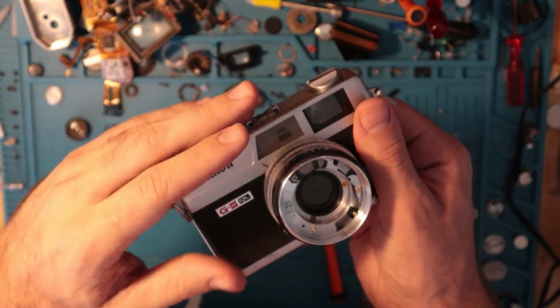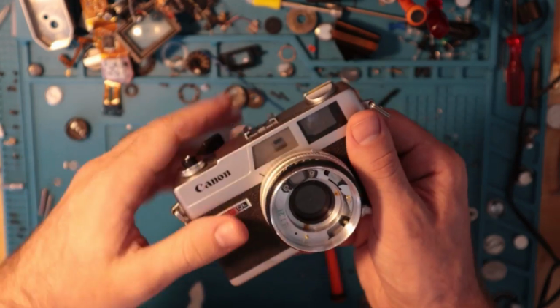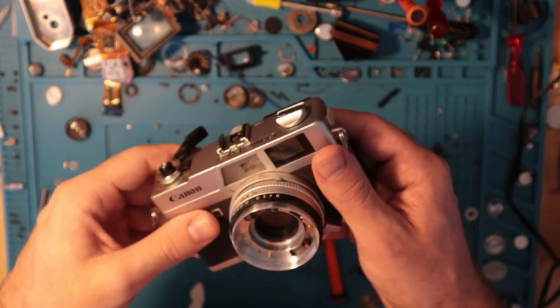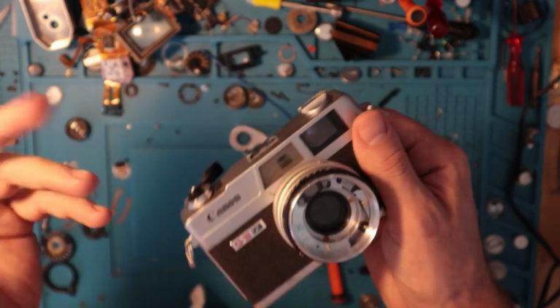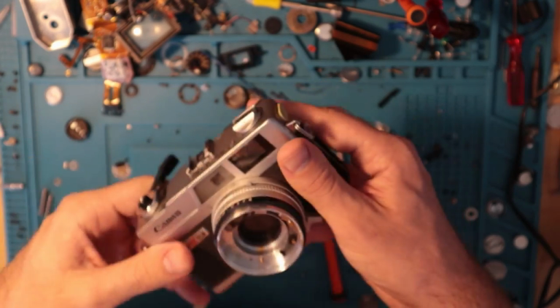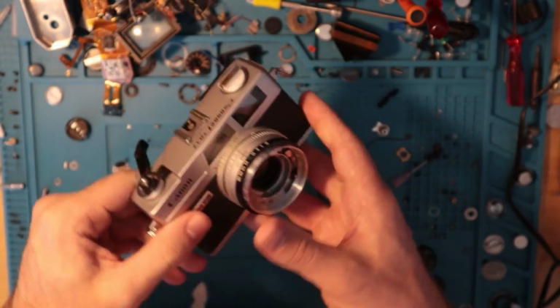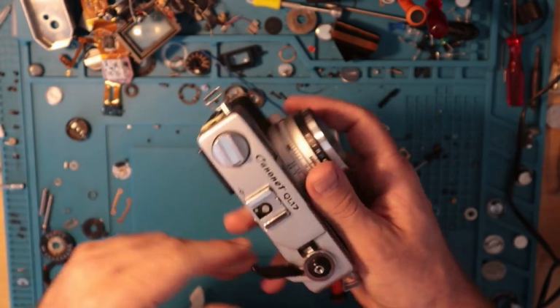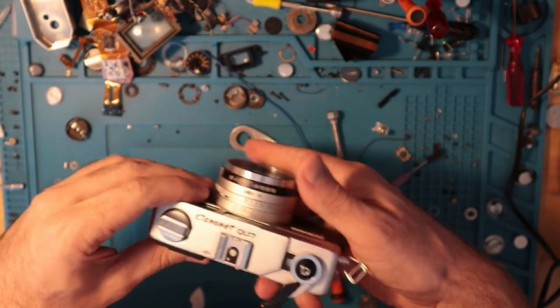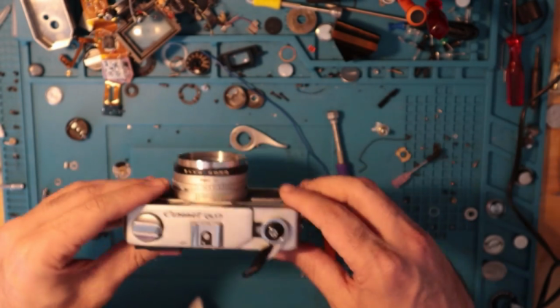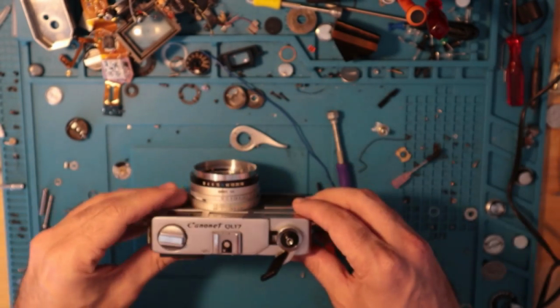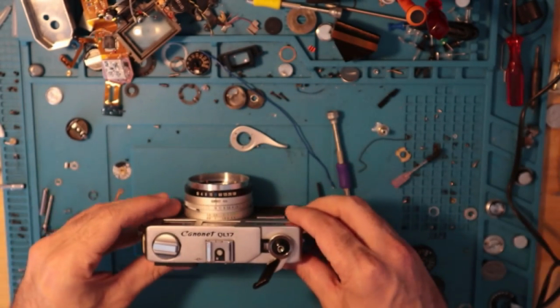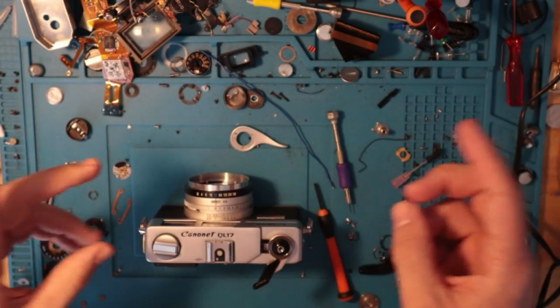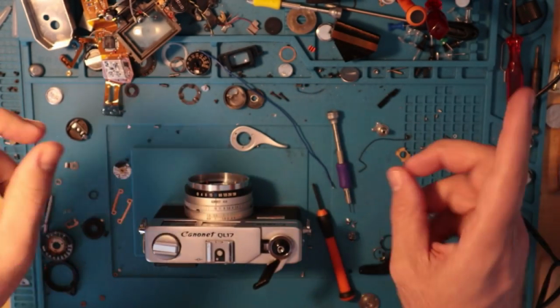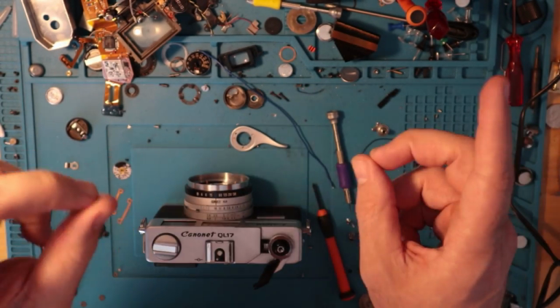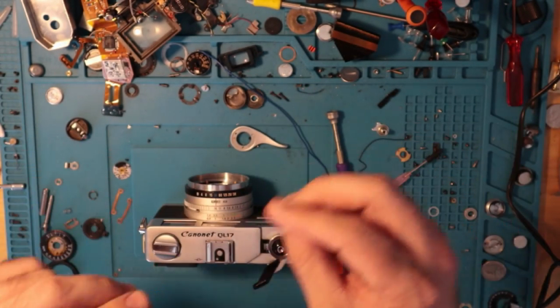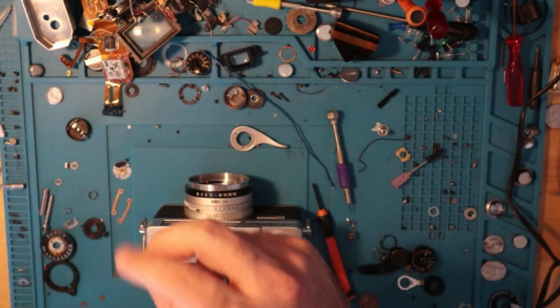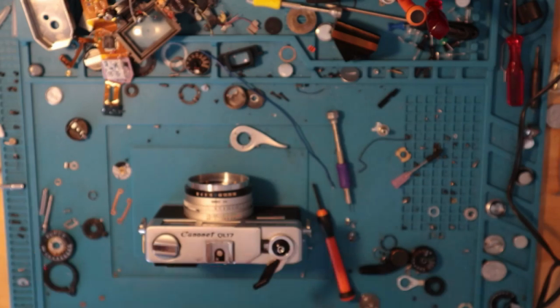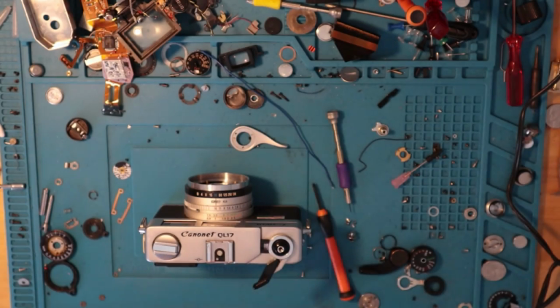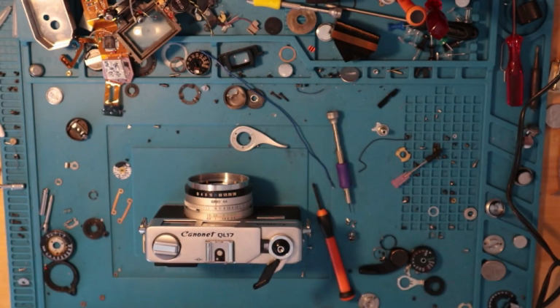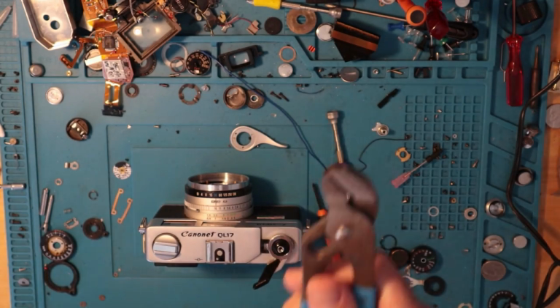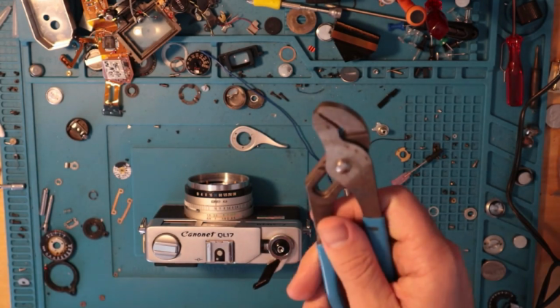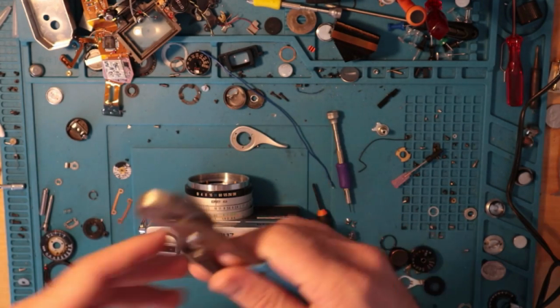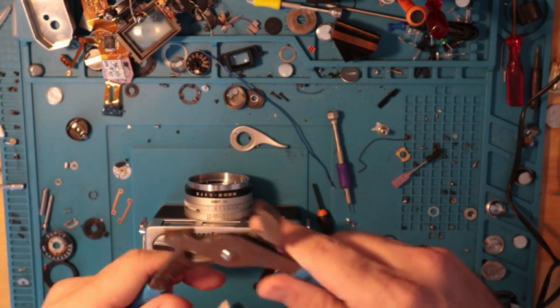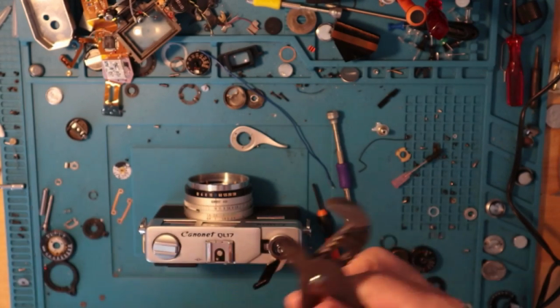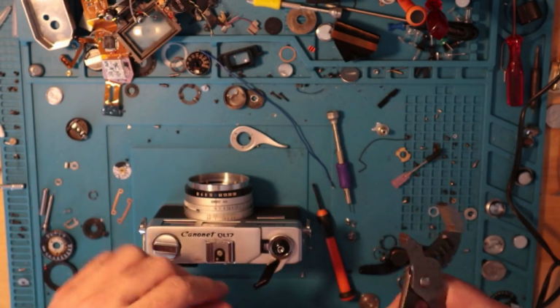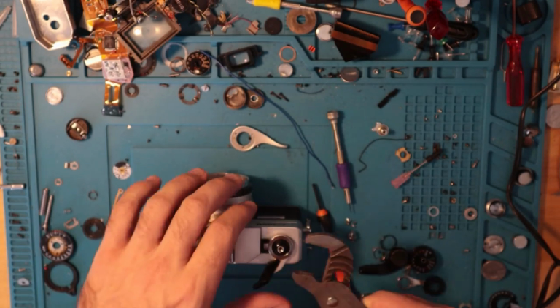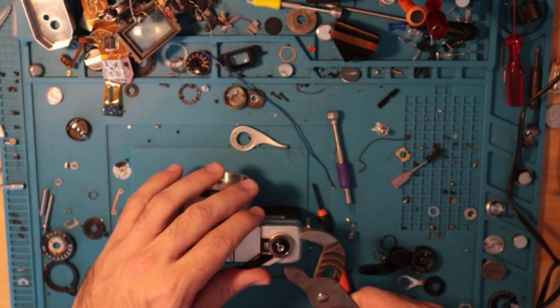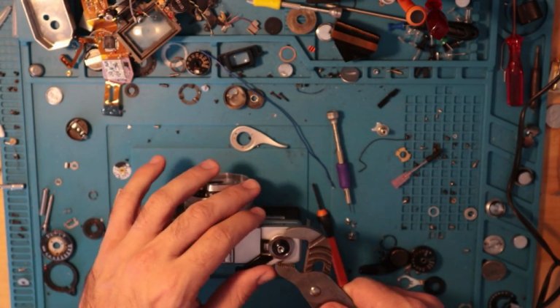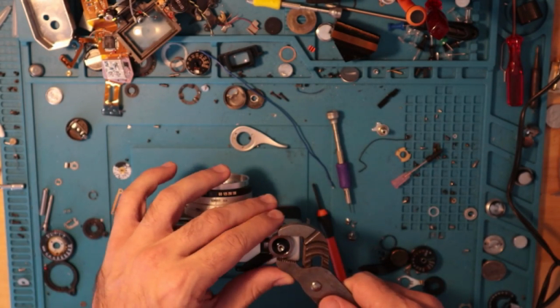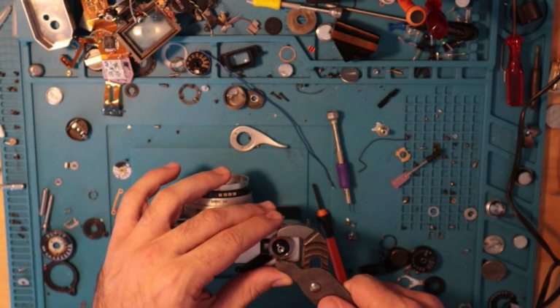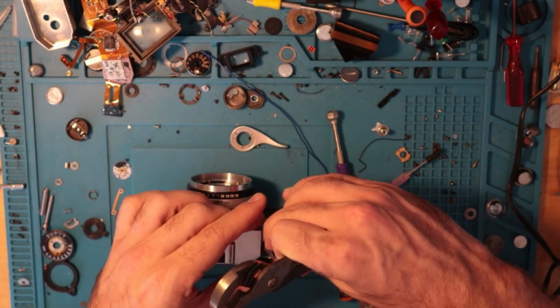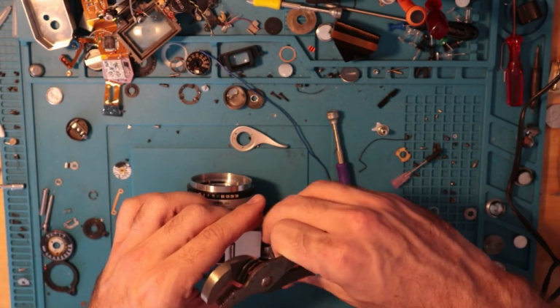First I'm going to take the top off, so I'm just gonna do that real quick and then we will do a little experimentation.